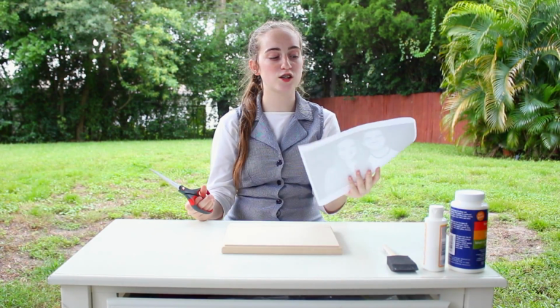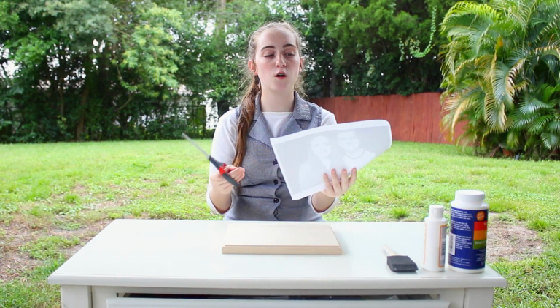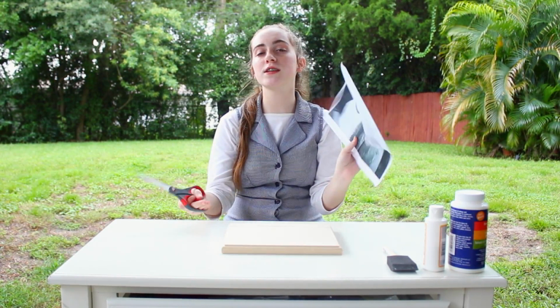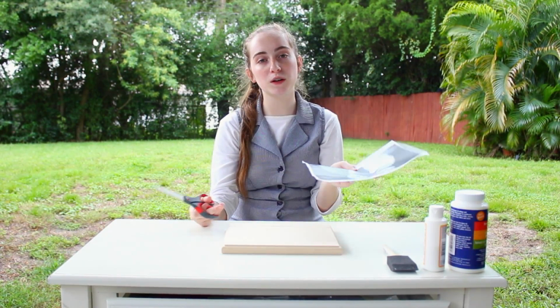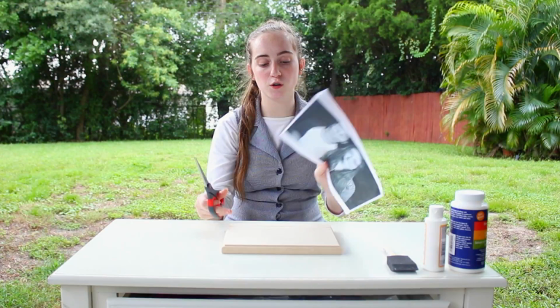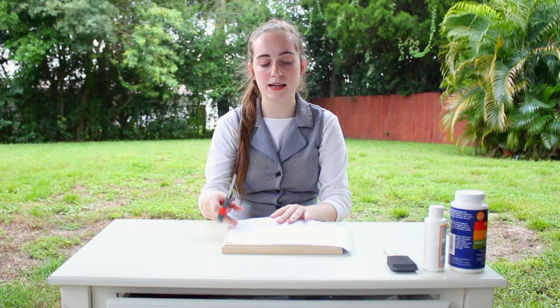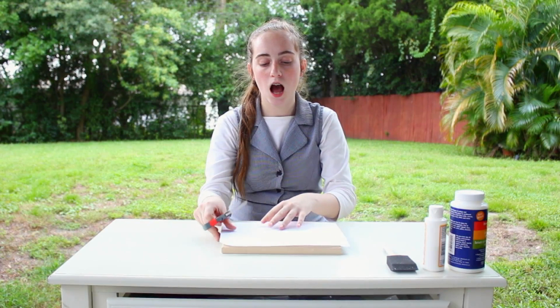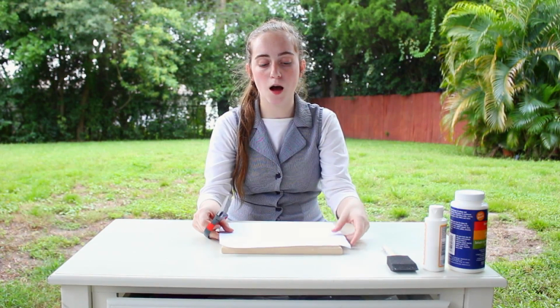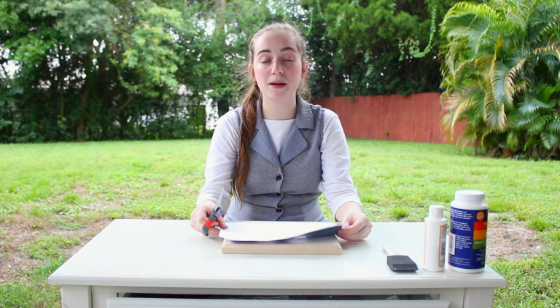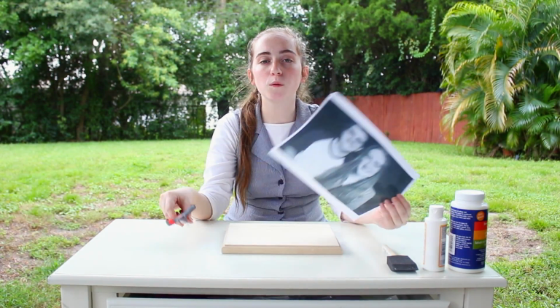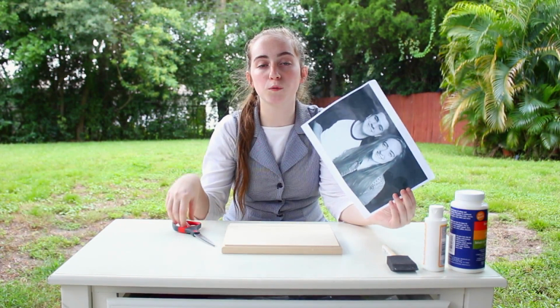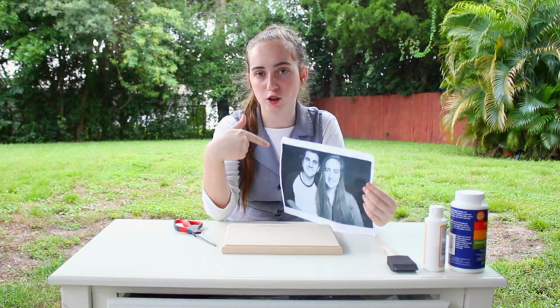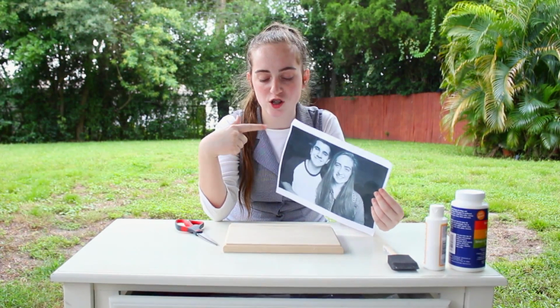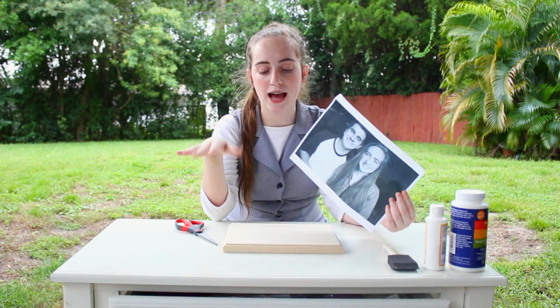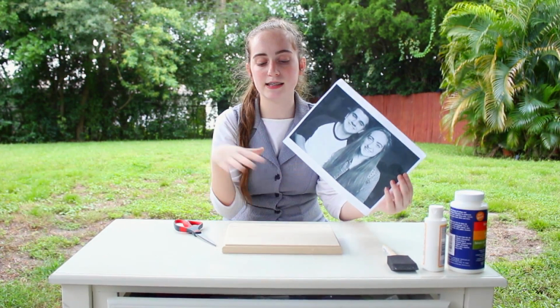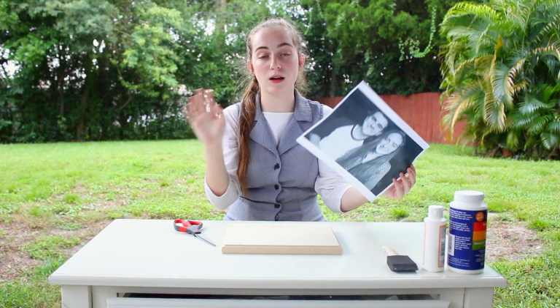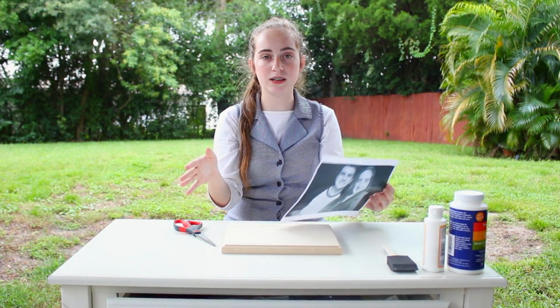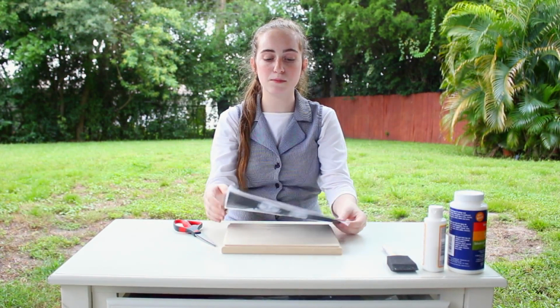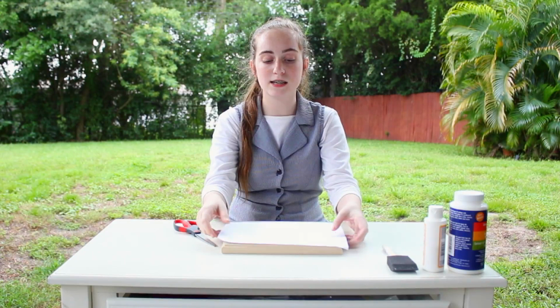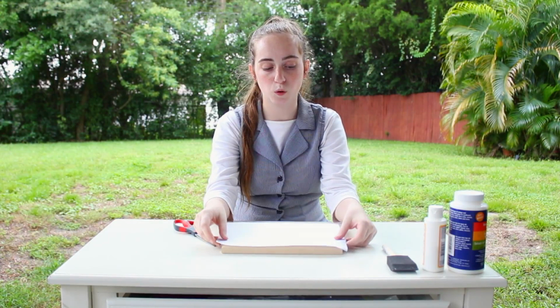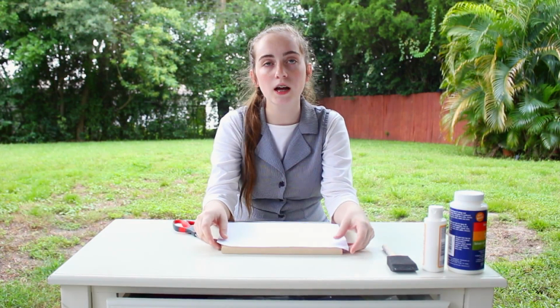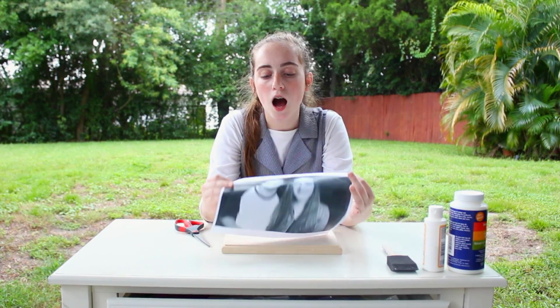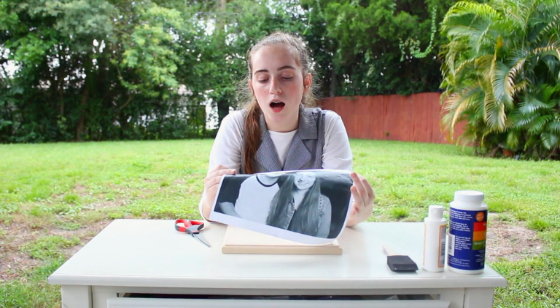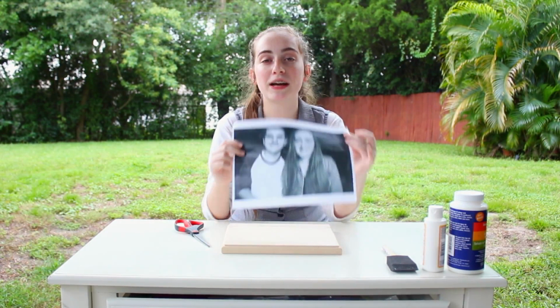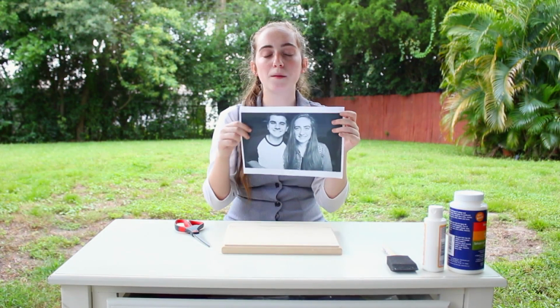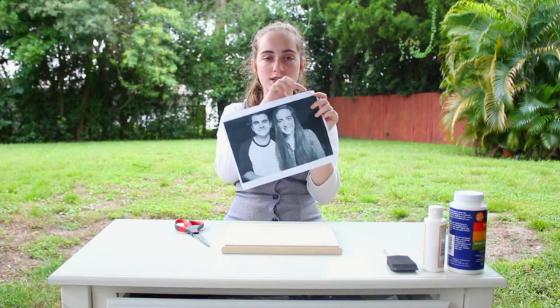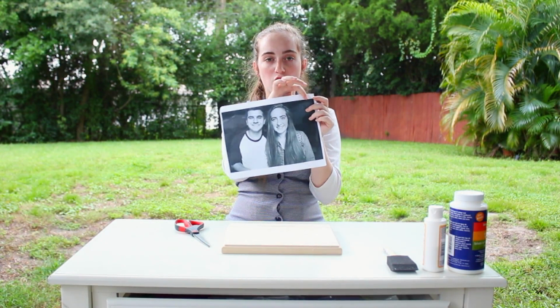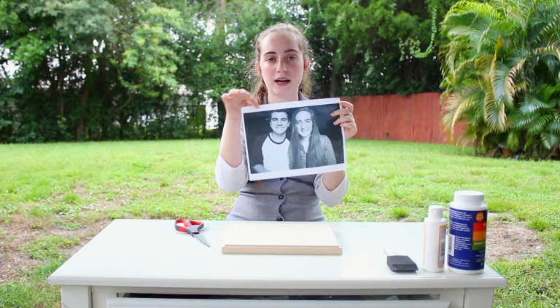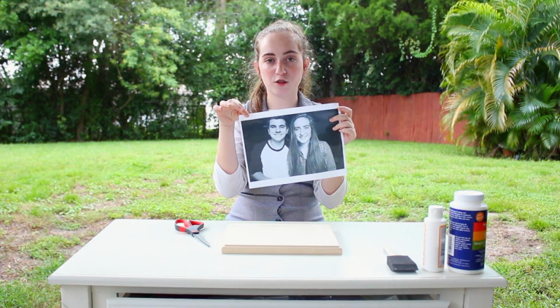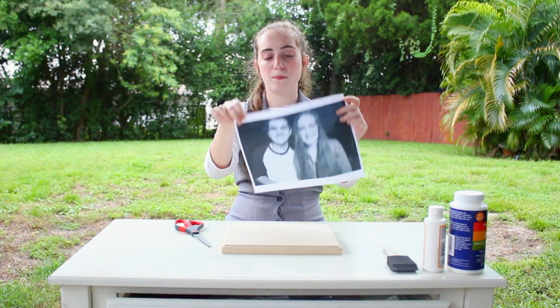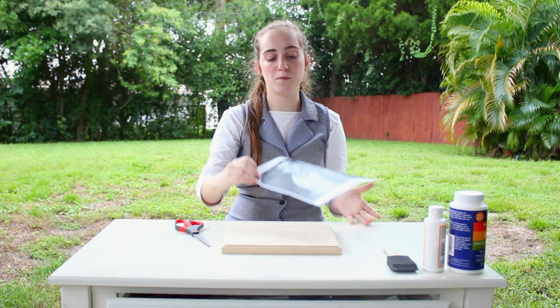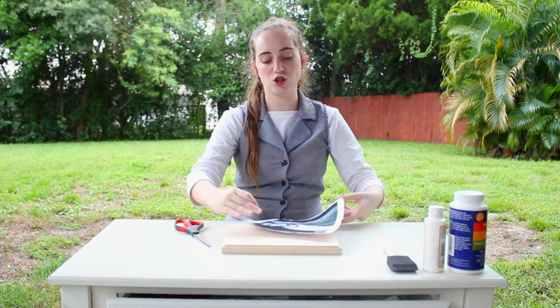Okay so the first thing that you want to do is make sure when you print out your picture that it's relatively the same size as your wood. Then I'm just going to start by cutting off the white part of the picture.